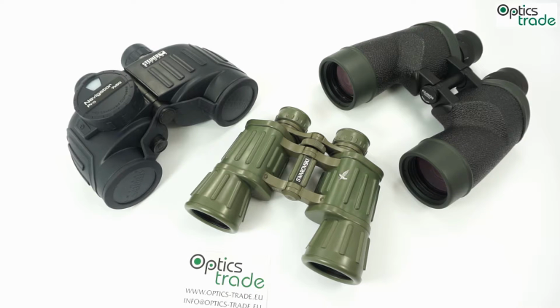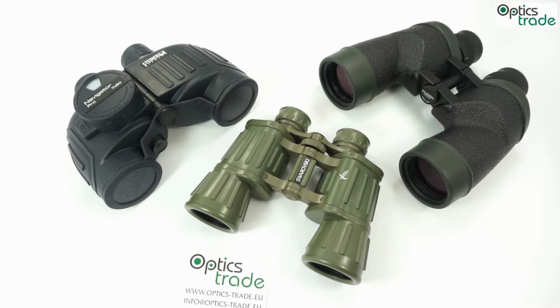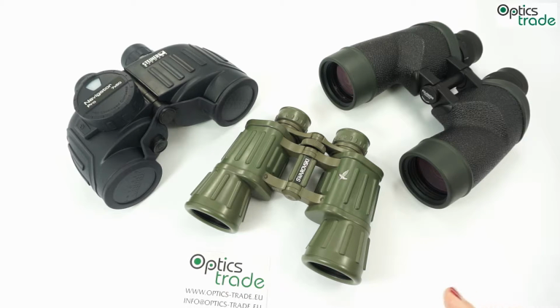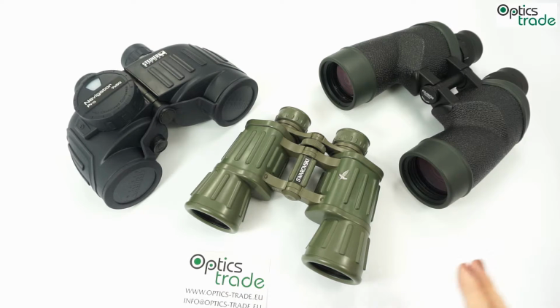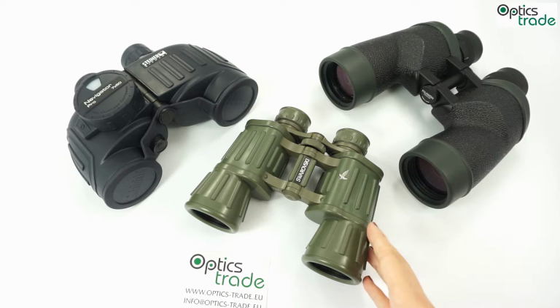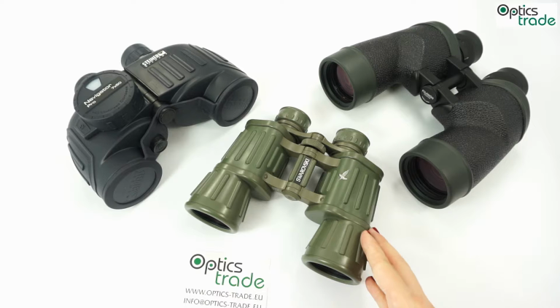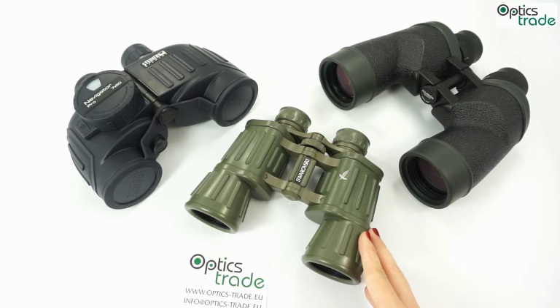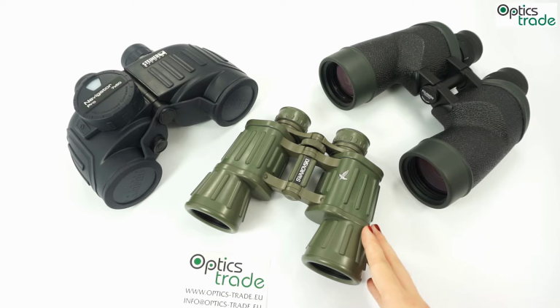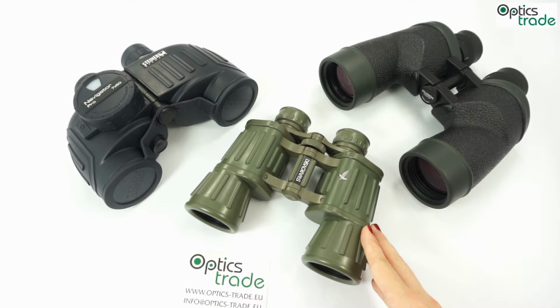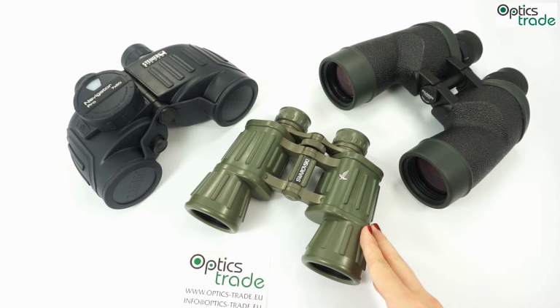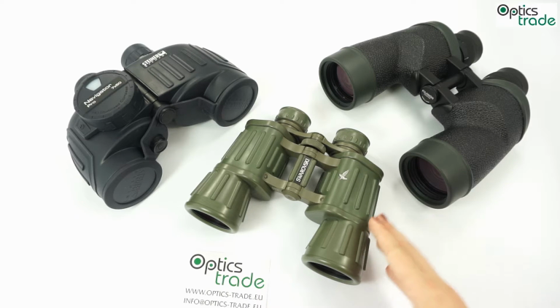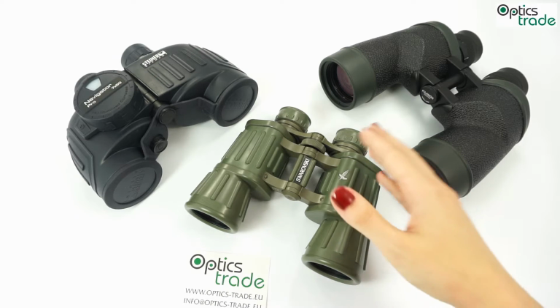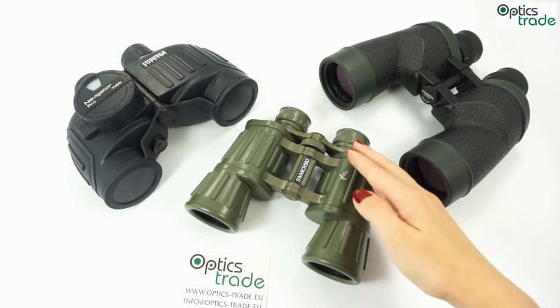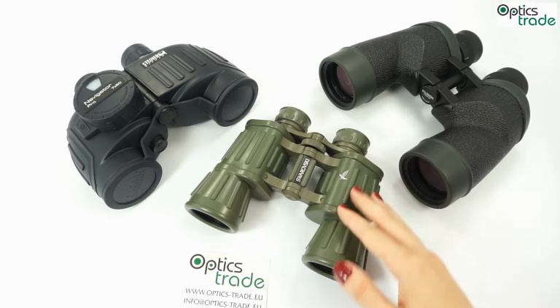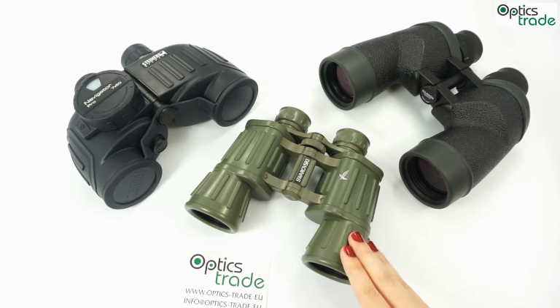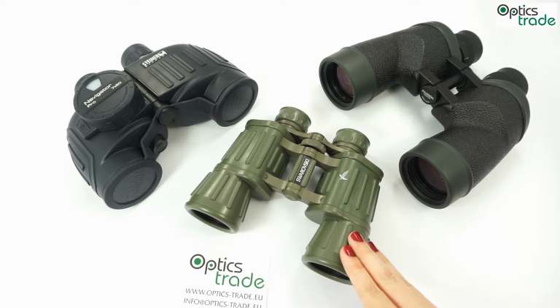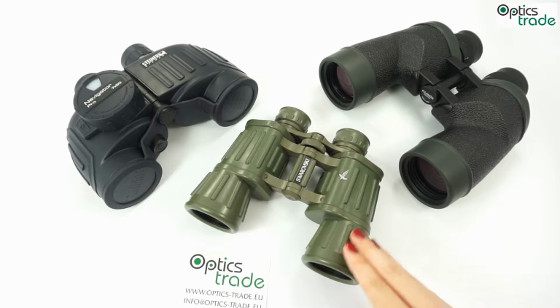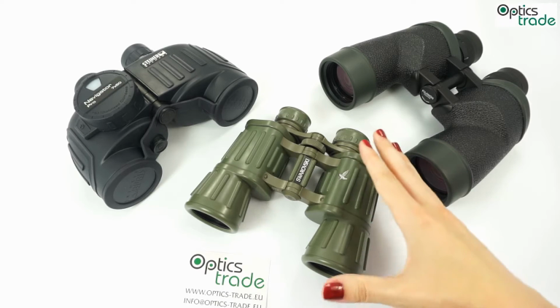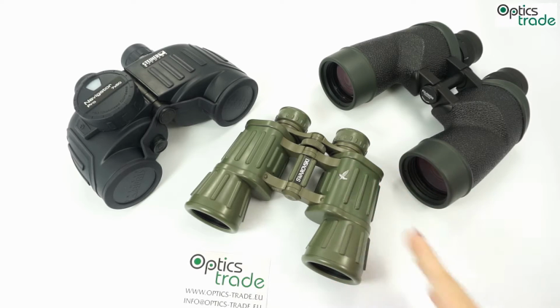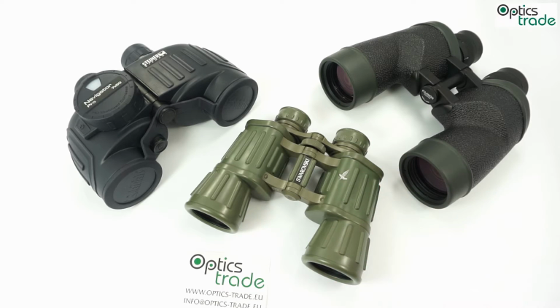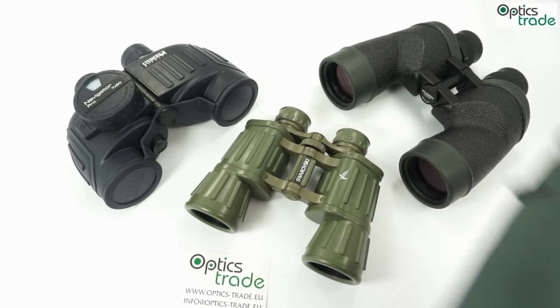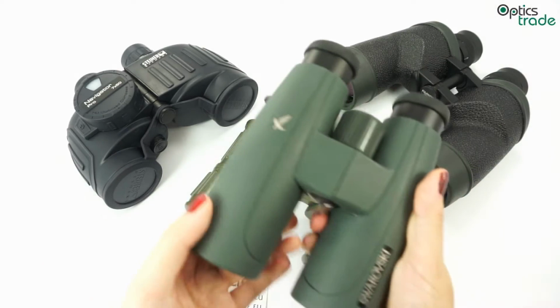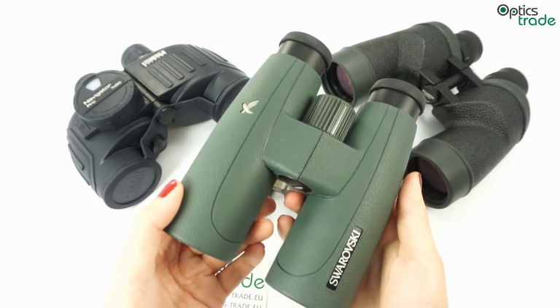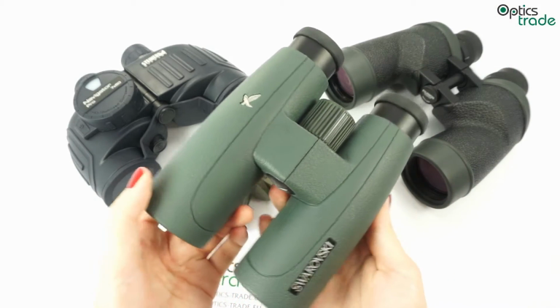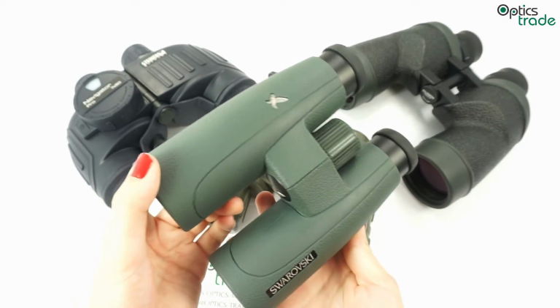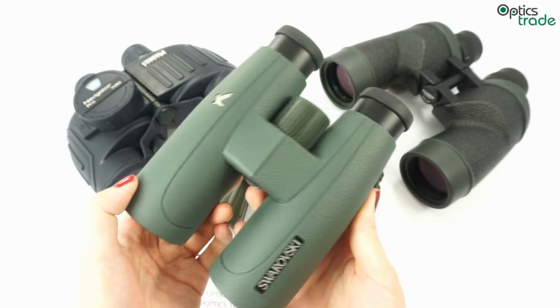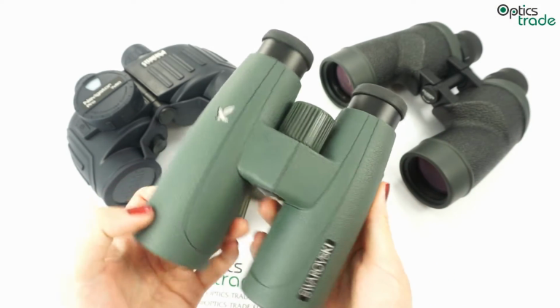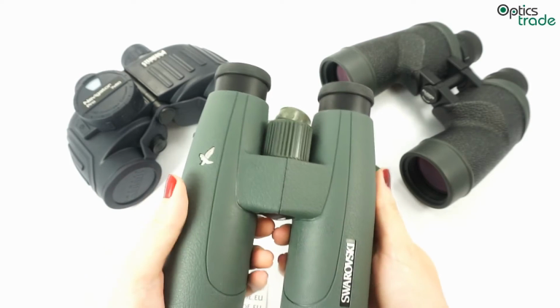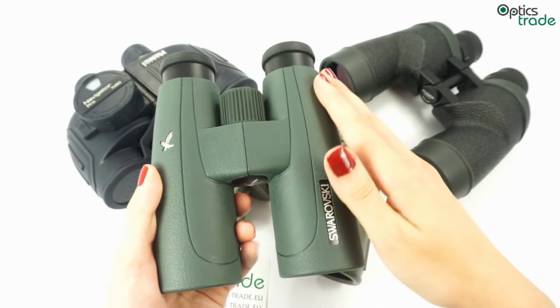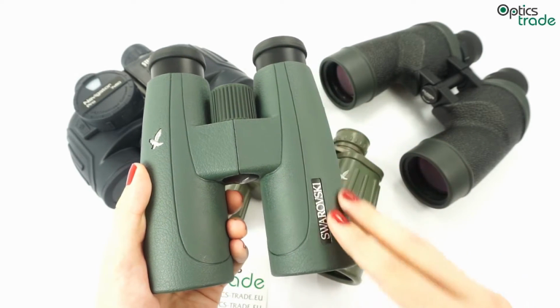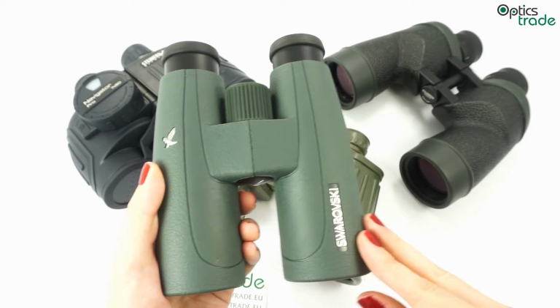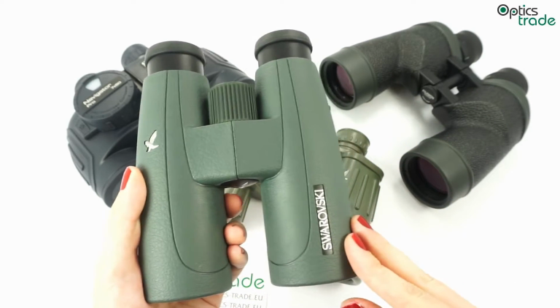You can tell just by looking at them that they have poro prisms, since the eyepiece lens and objective lens are not on the same axis — as compared to the roof prism binoculars I hold in my hands, which have a straight-through design.